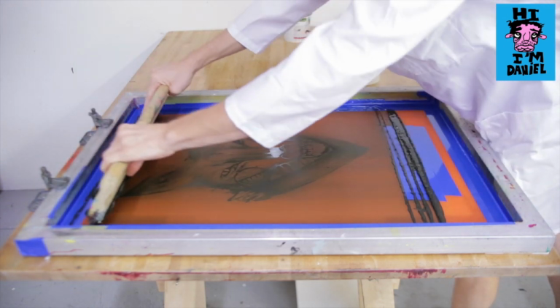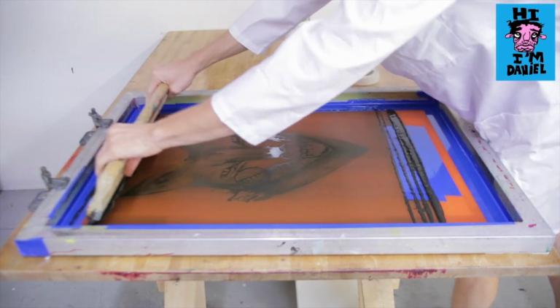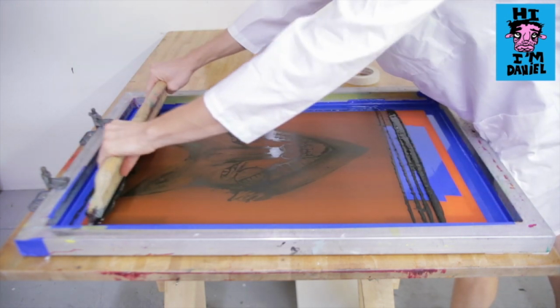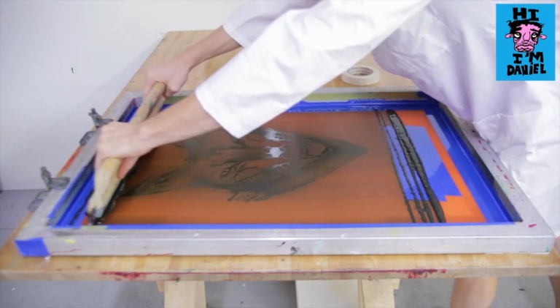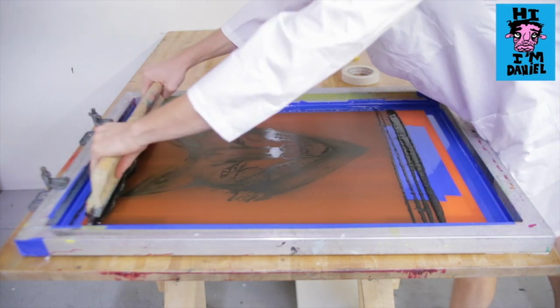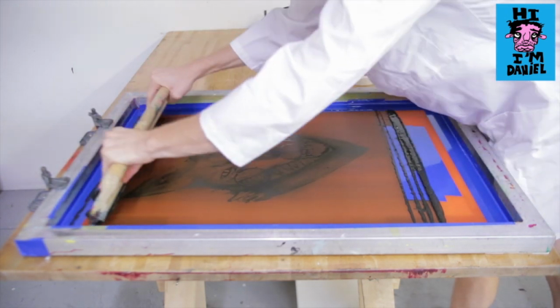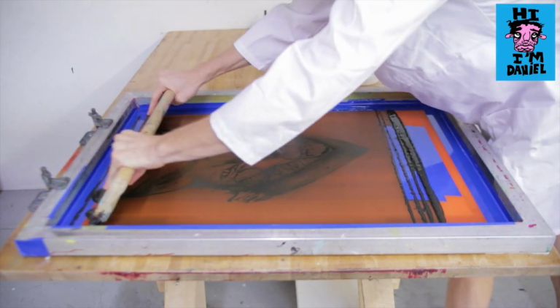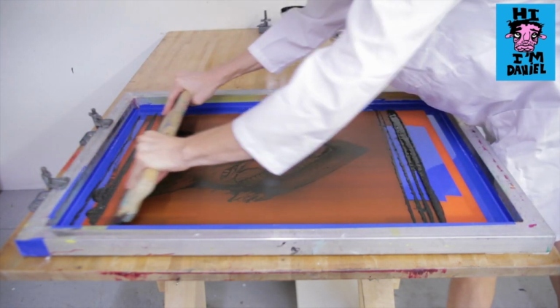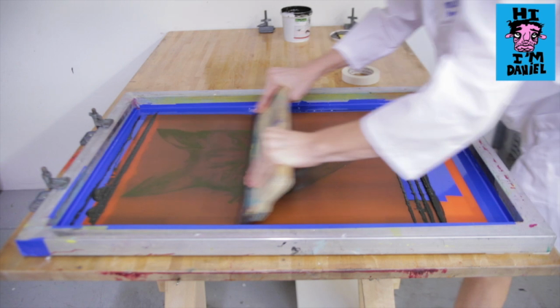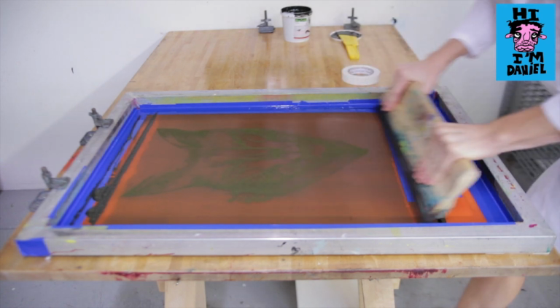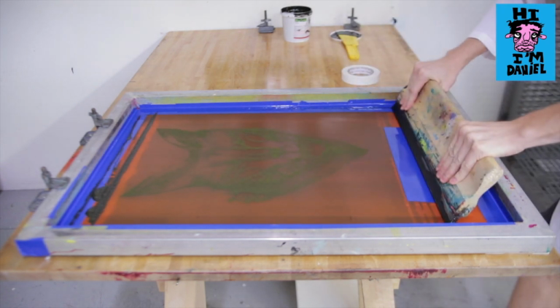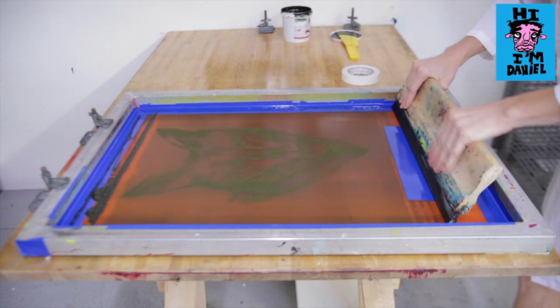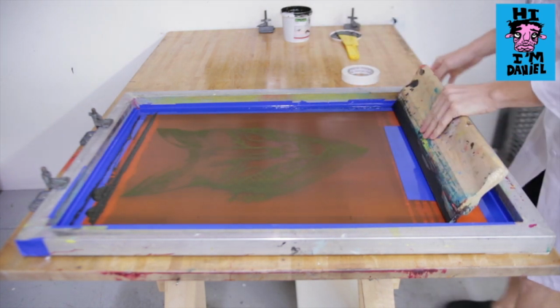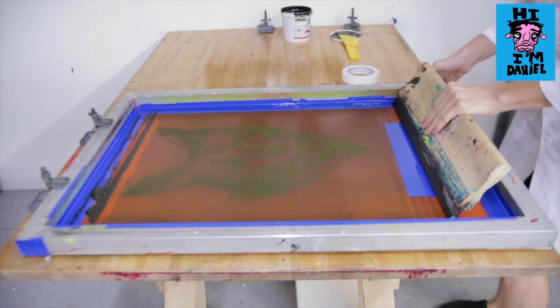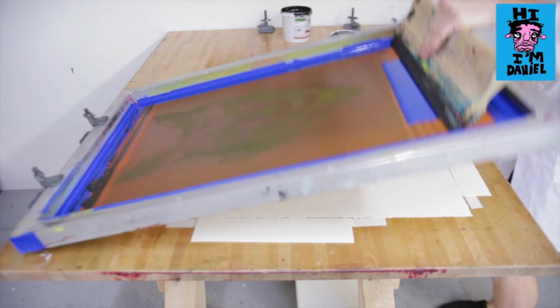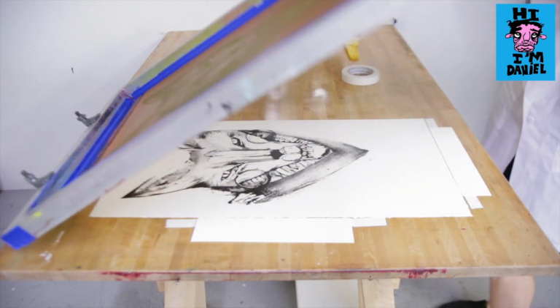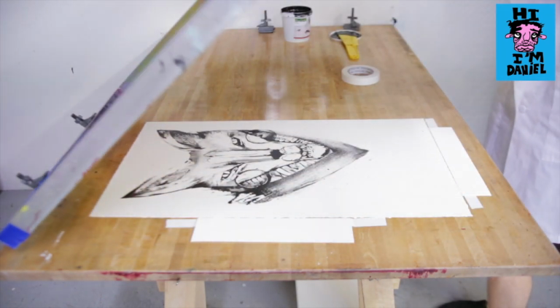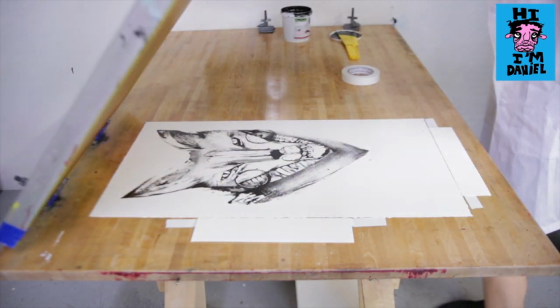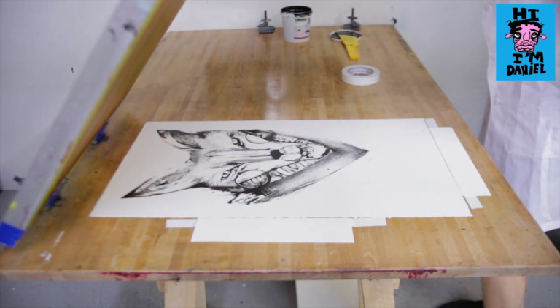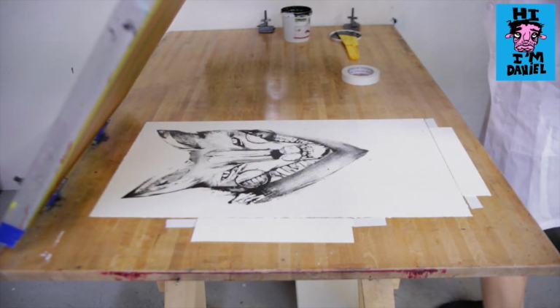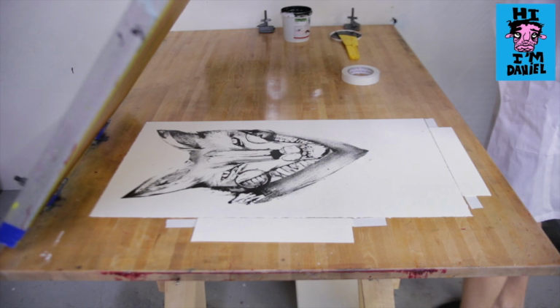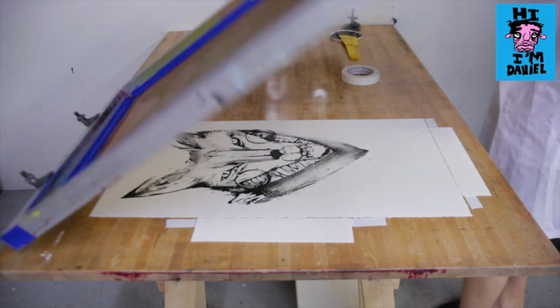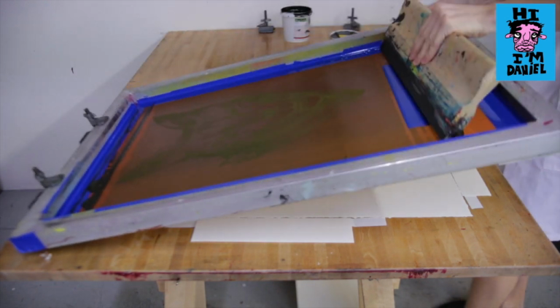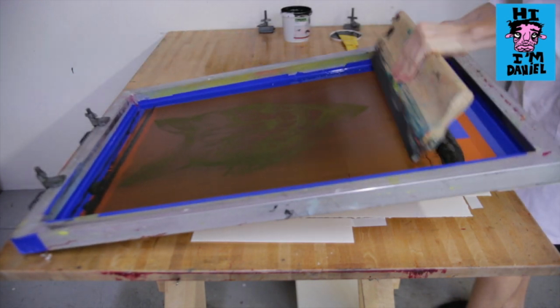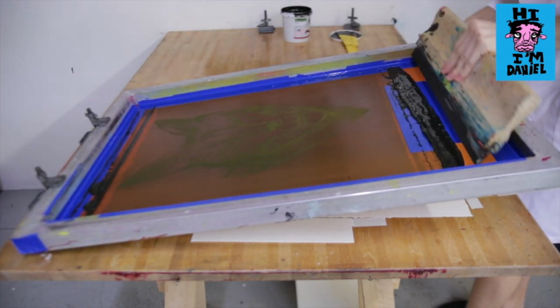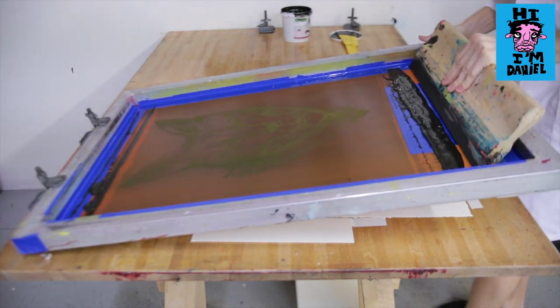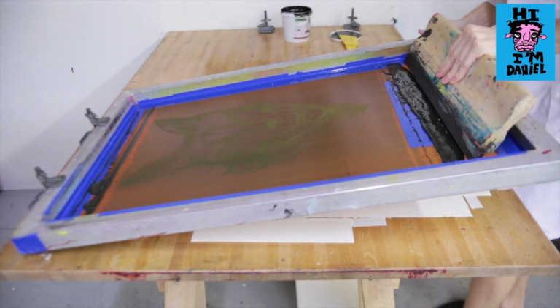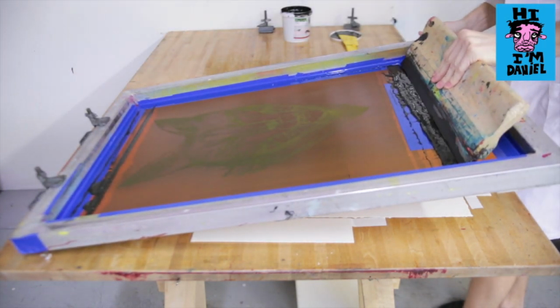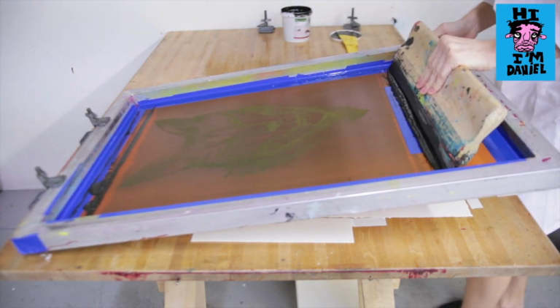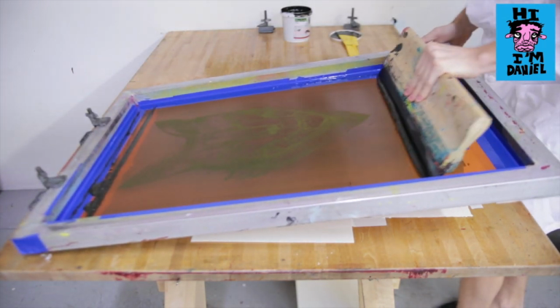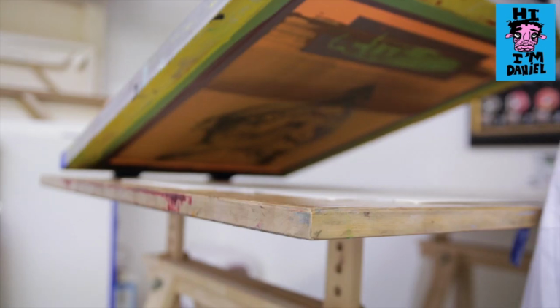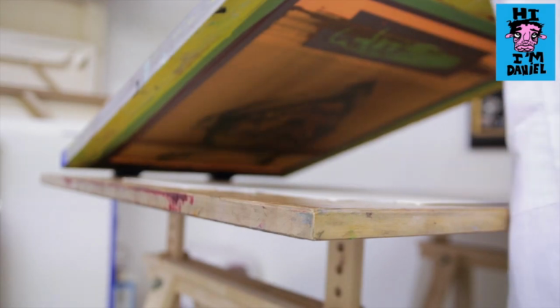Hold the squeegee at about a 45-degree angle, press down, and pull all the way through. There we have it. We're going to re-flood the image so that the ink doesn't dry out.